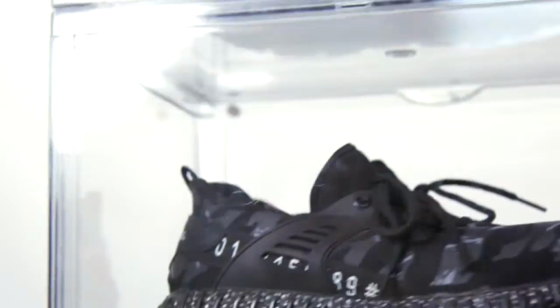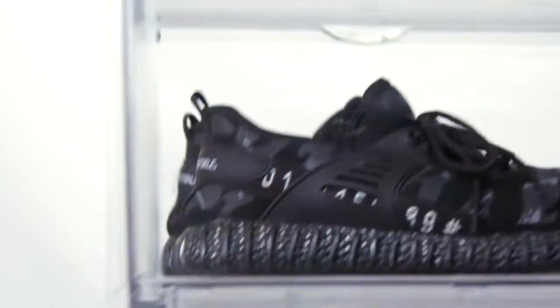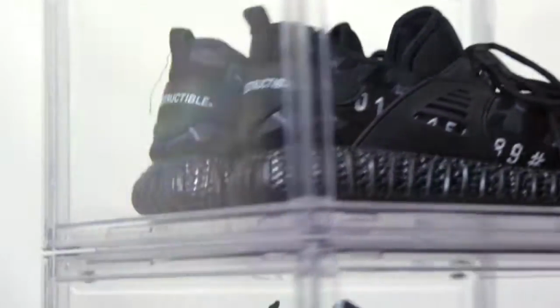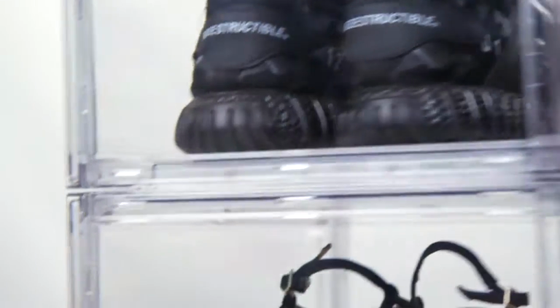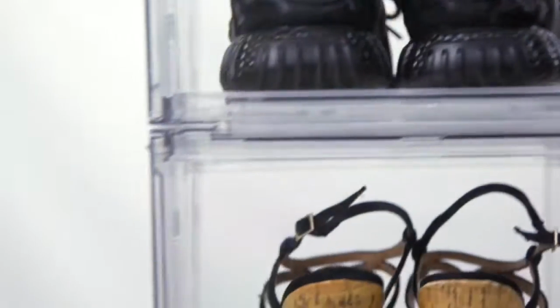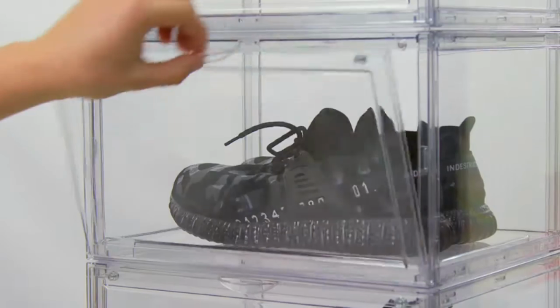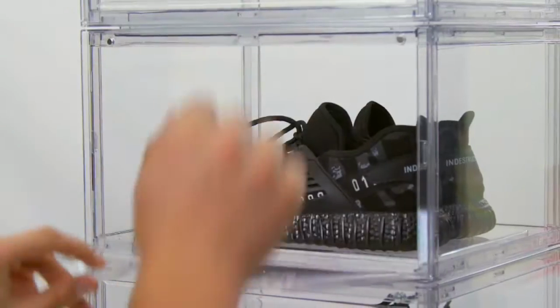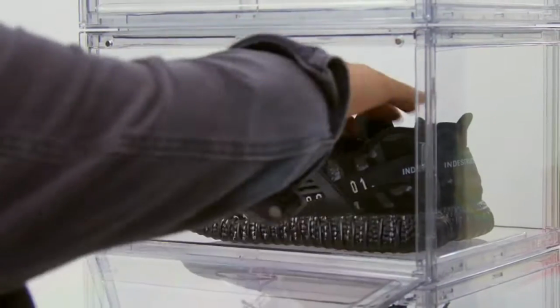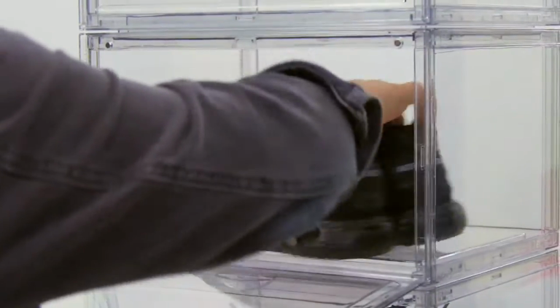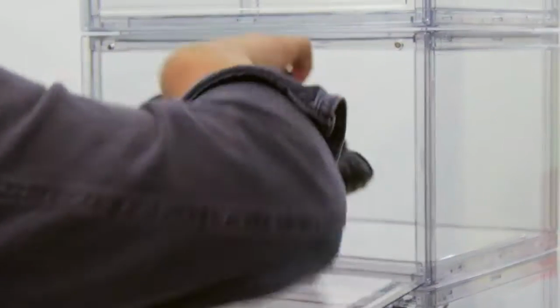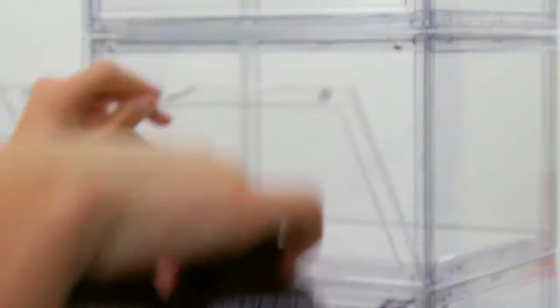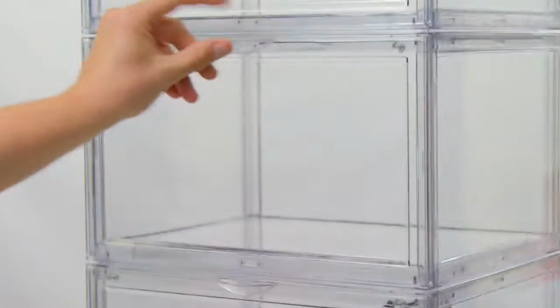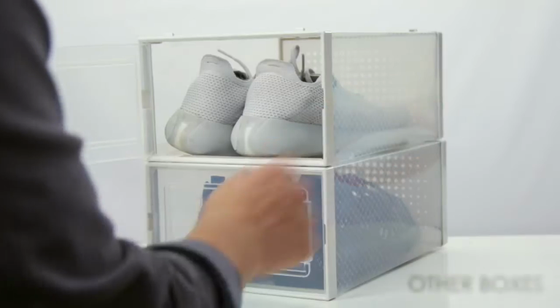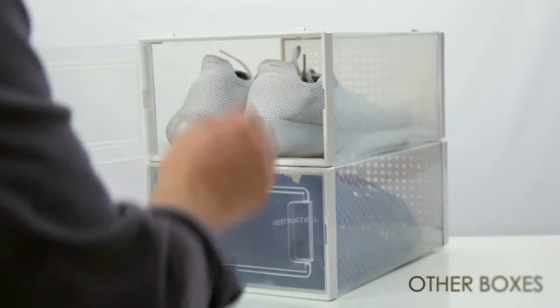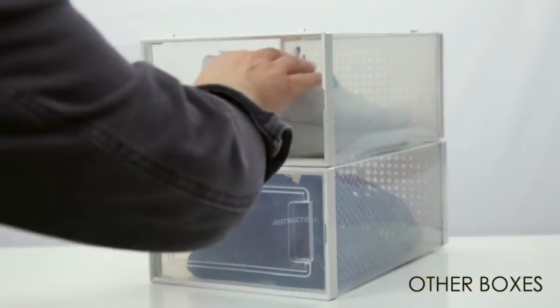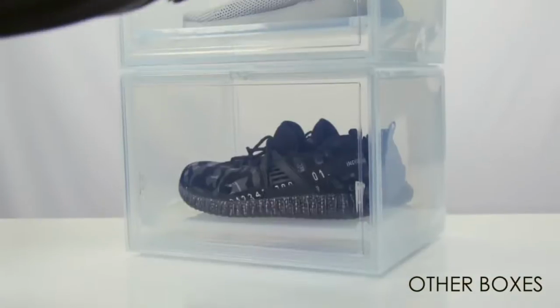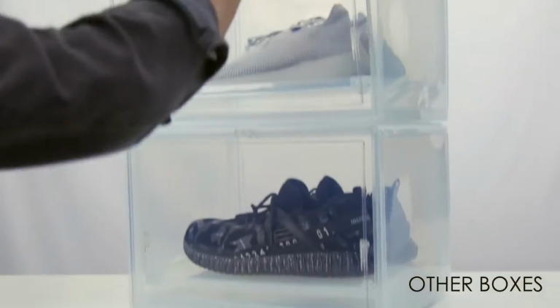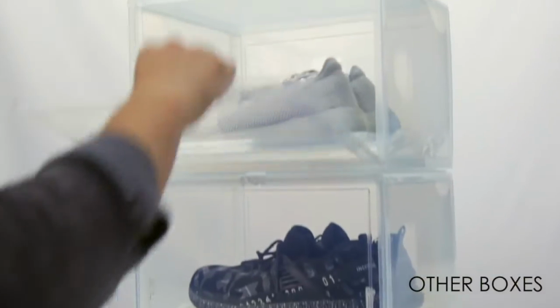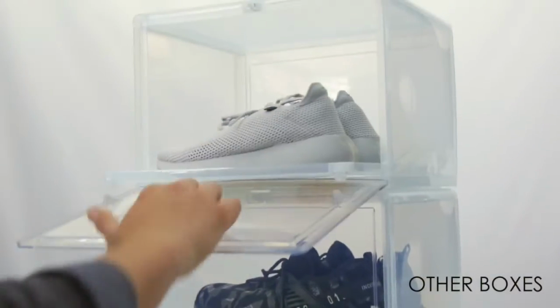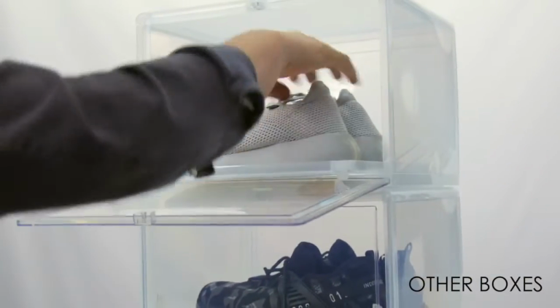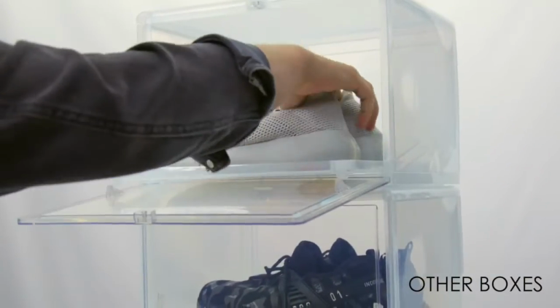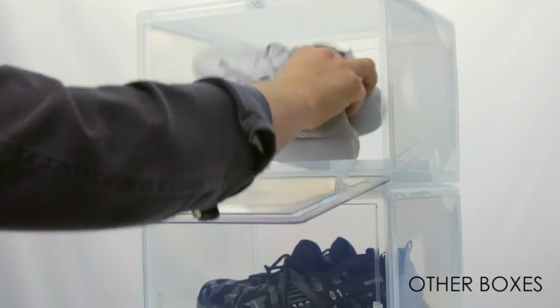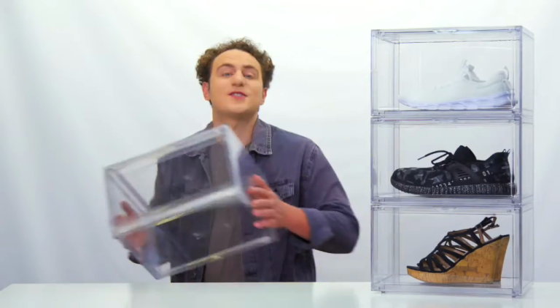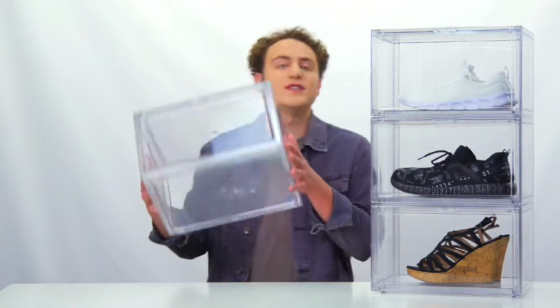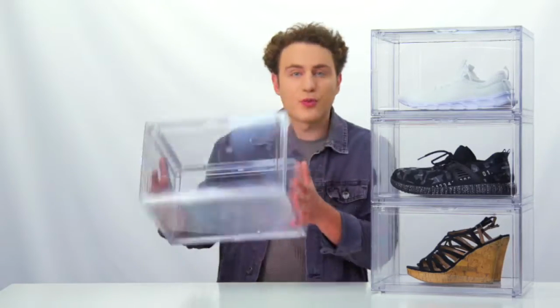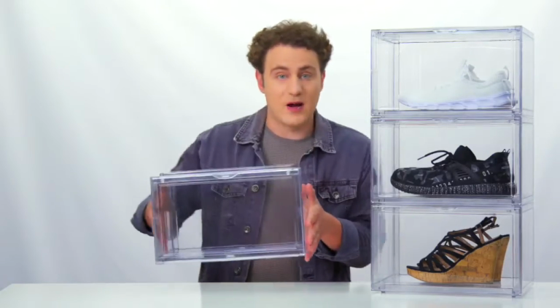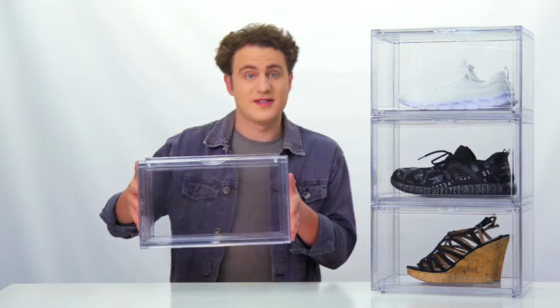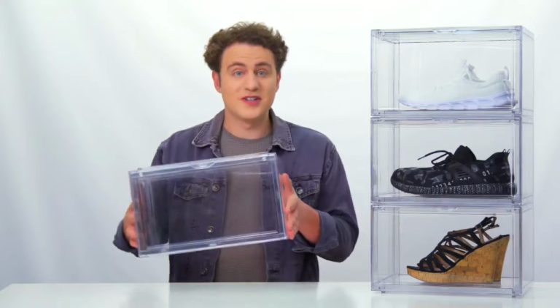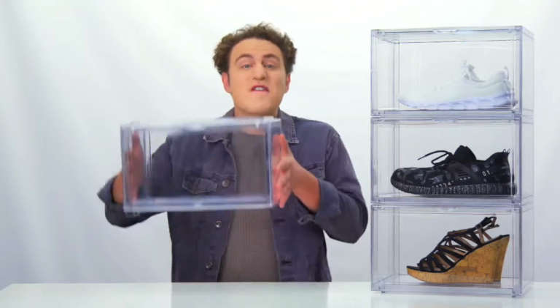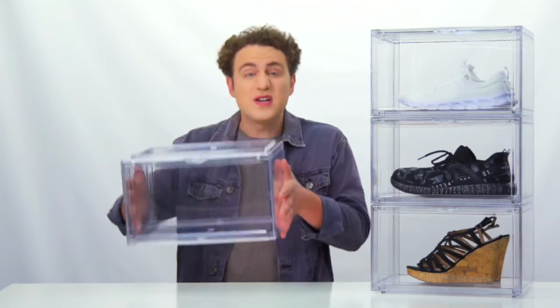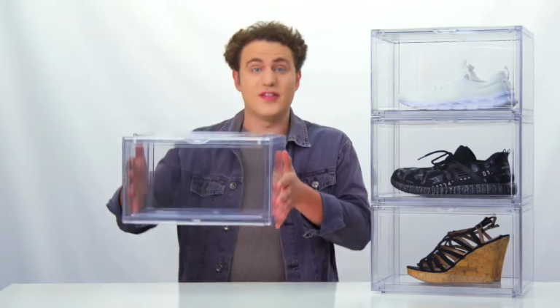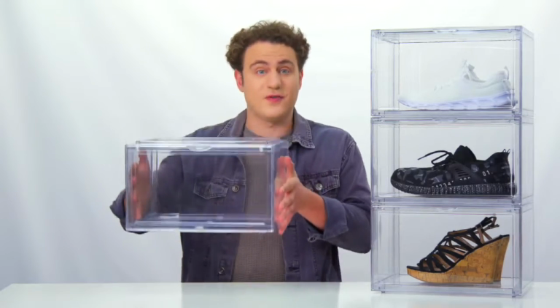Sneaker View shoe boxes use professional grade material. It's a revolutionary product unlike any others in the market, with higher weight capacity. Each box weighs three pounds on its own — you can feel the difference.